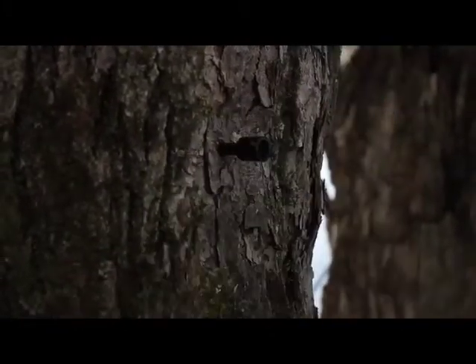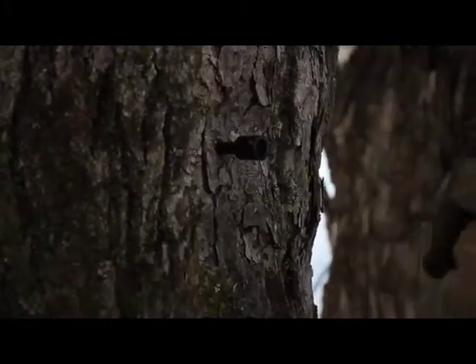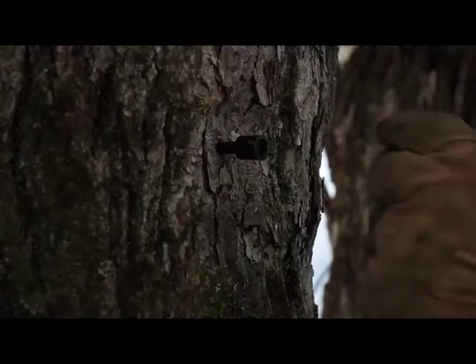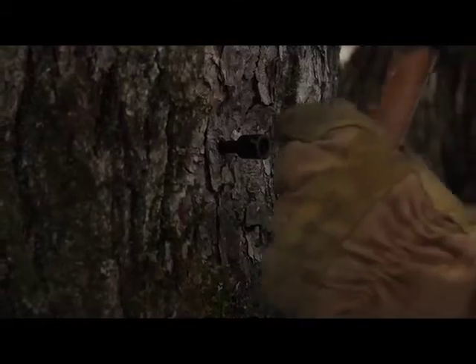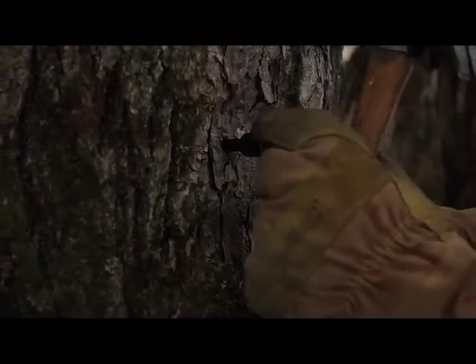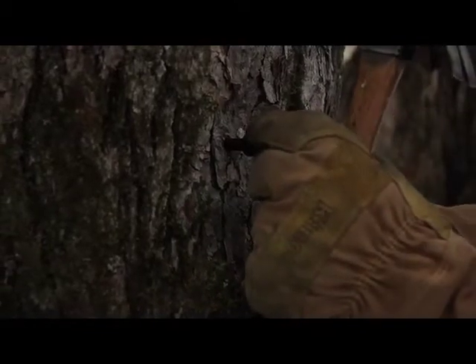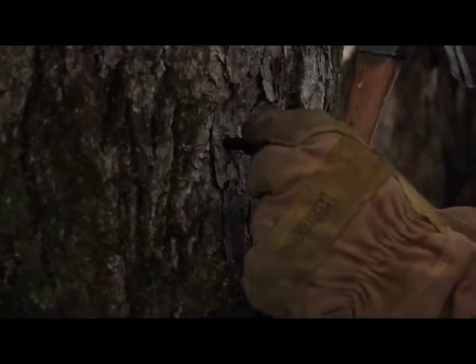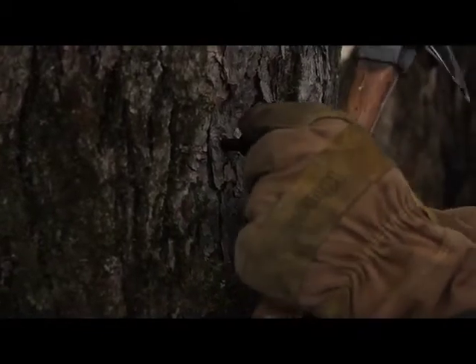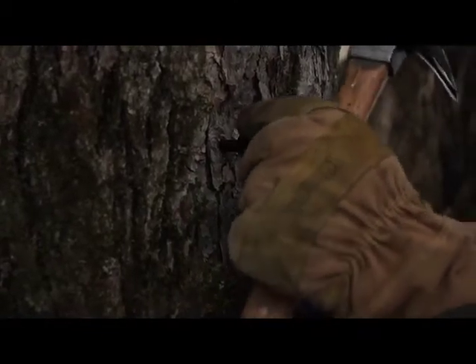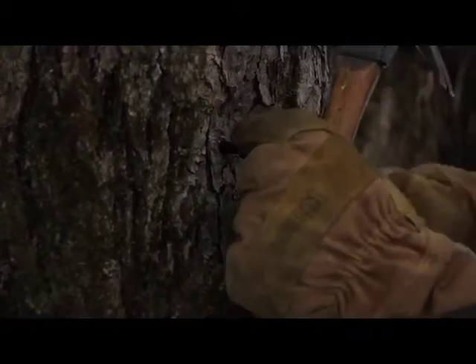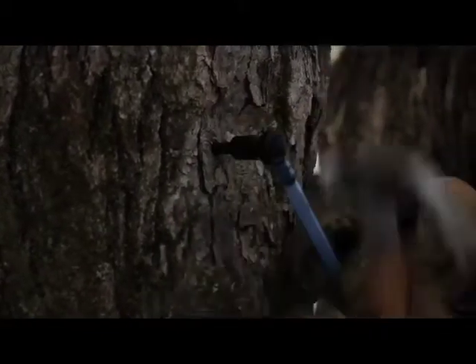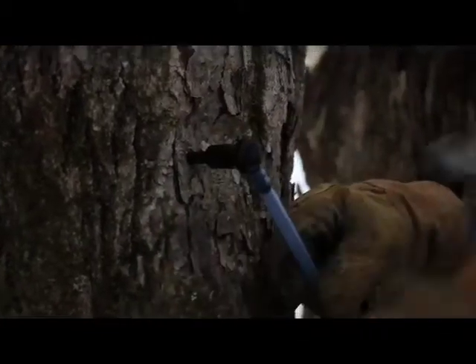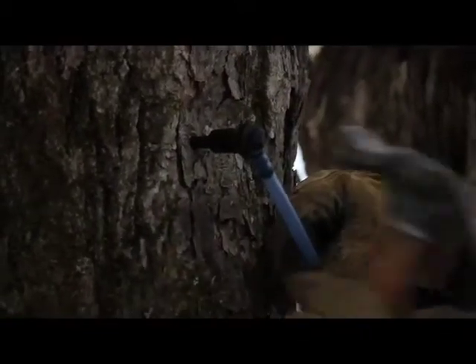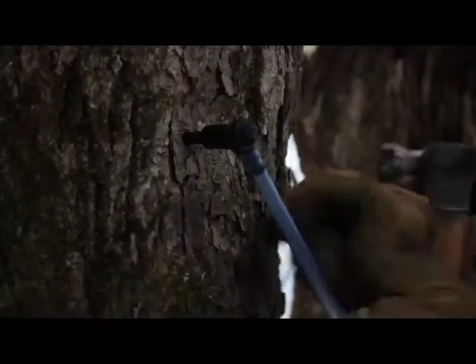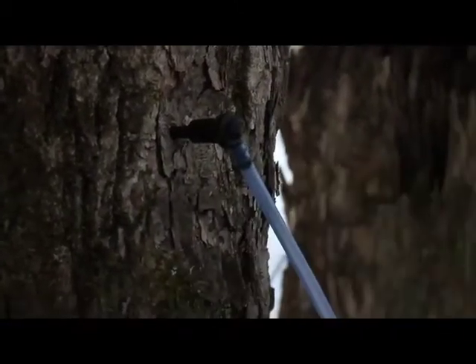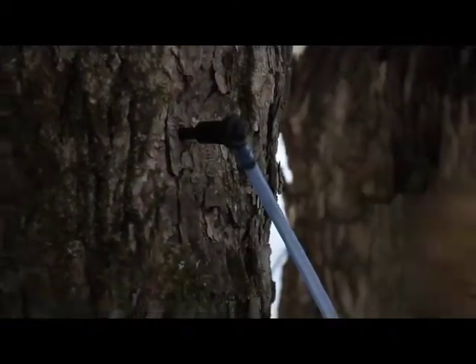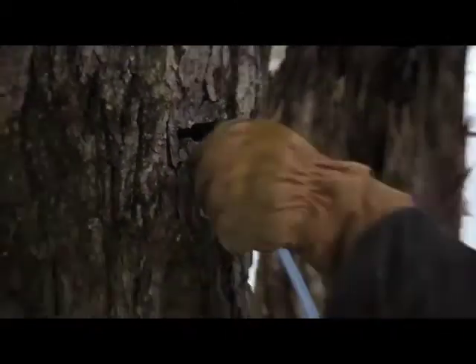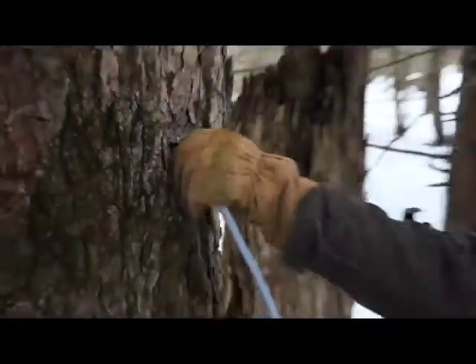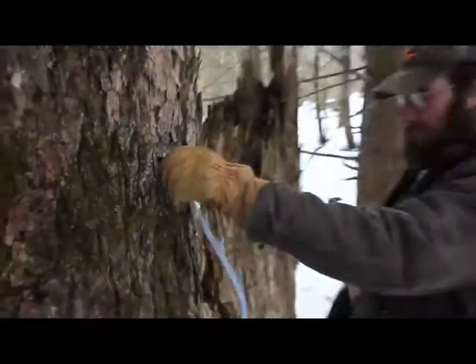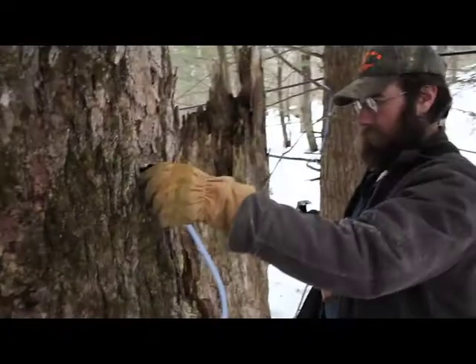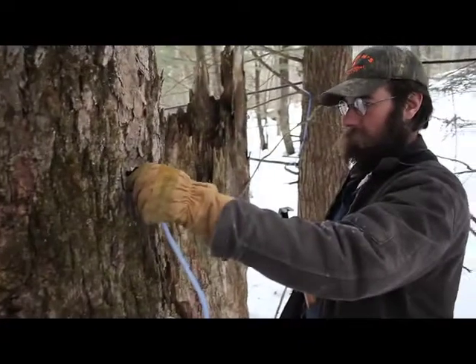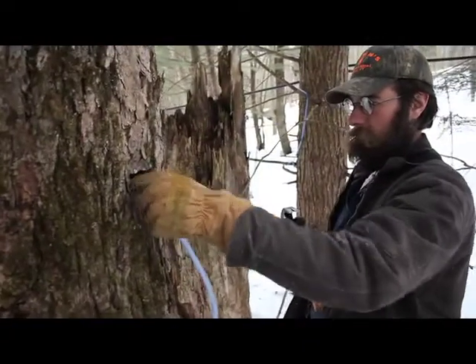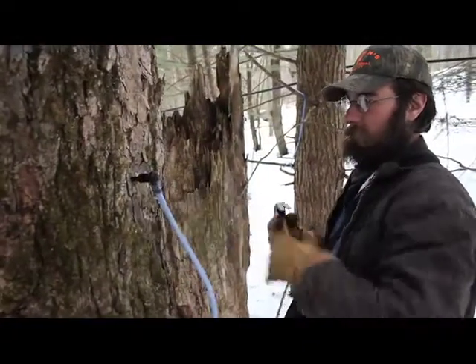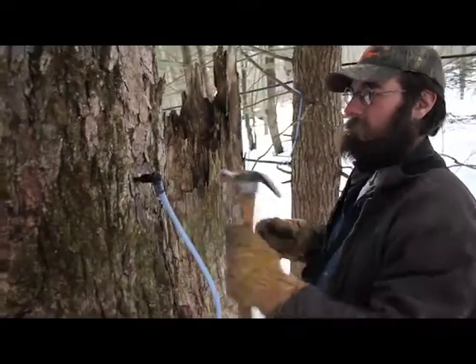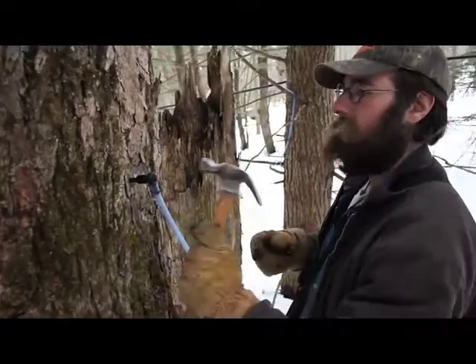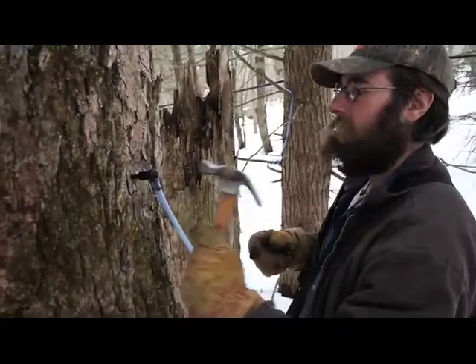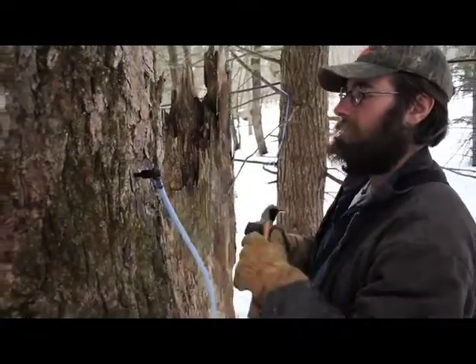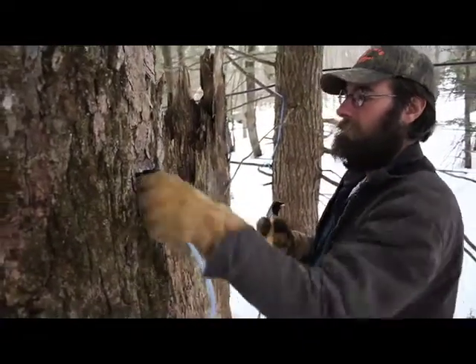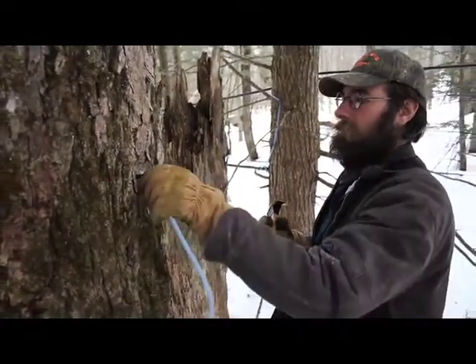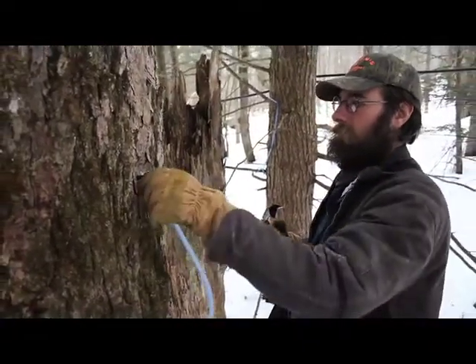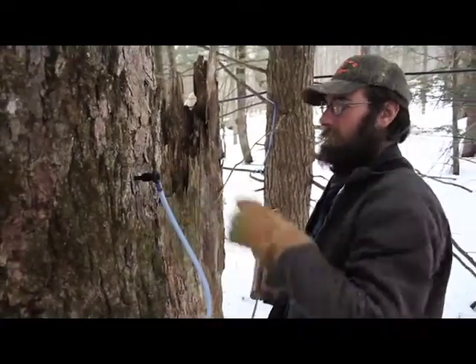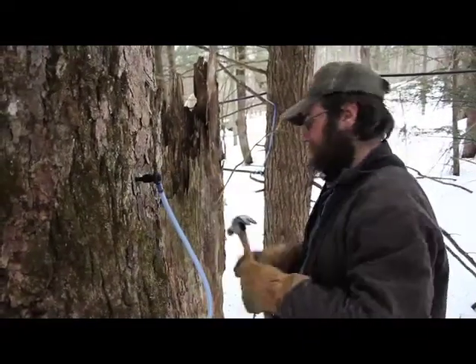You give it a wiggle to make sure it's in there tight. And that's it.